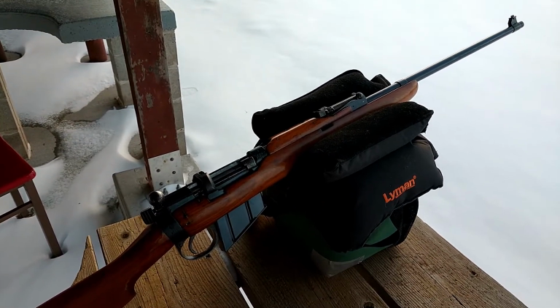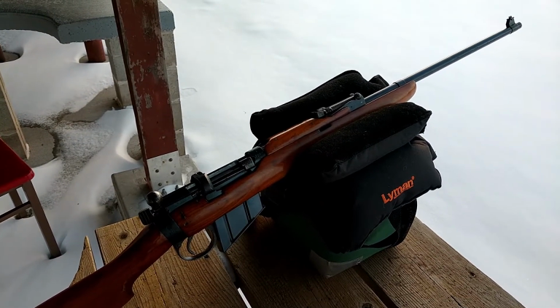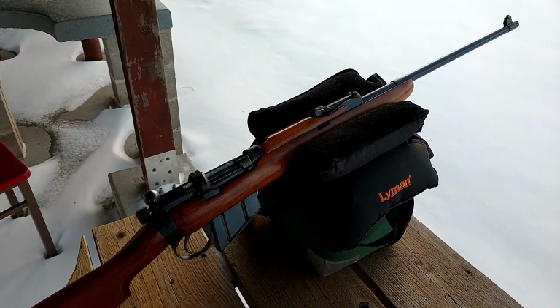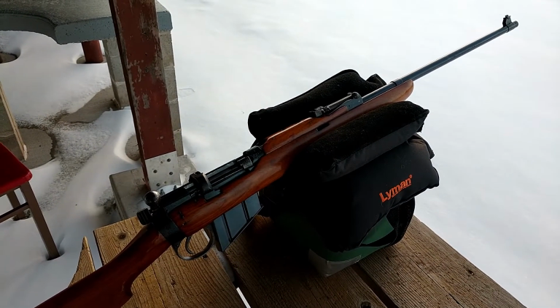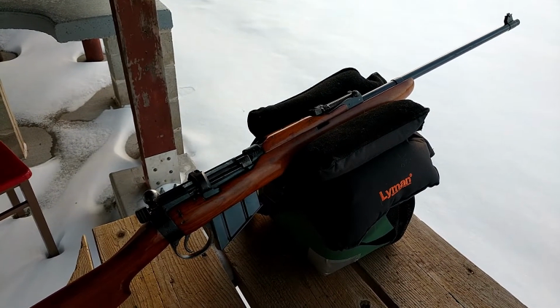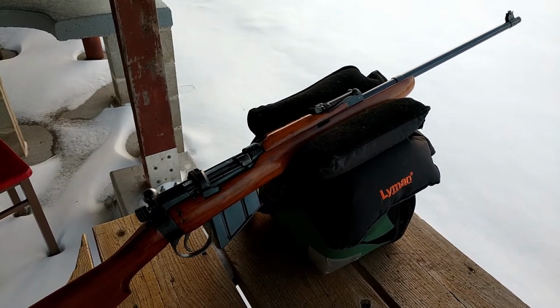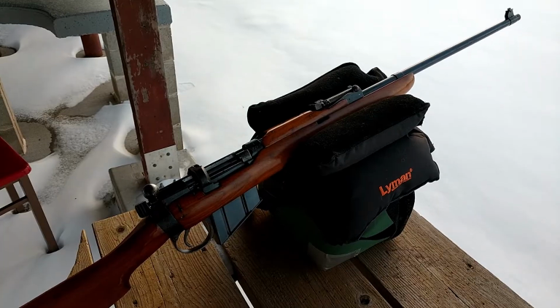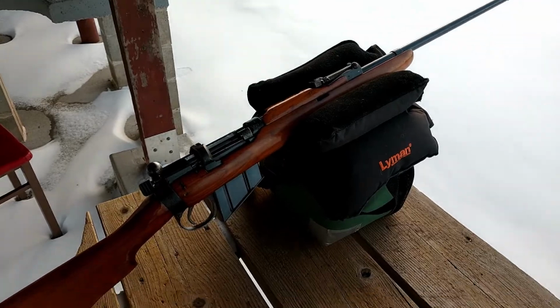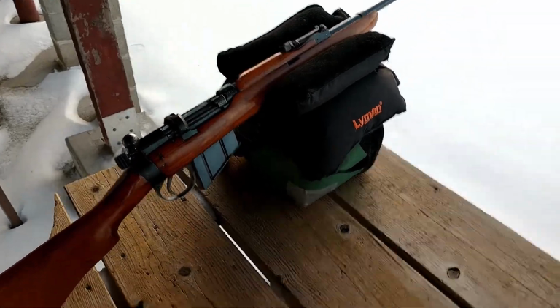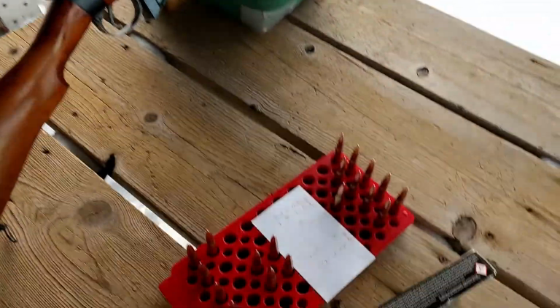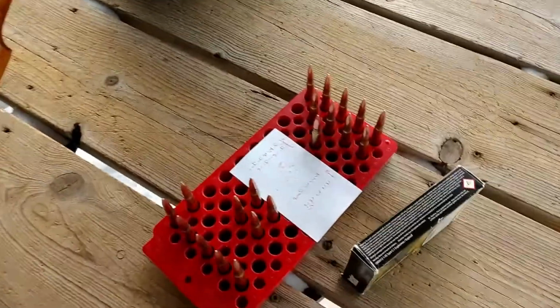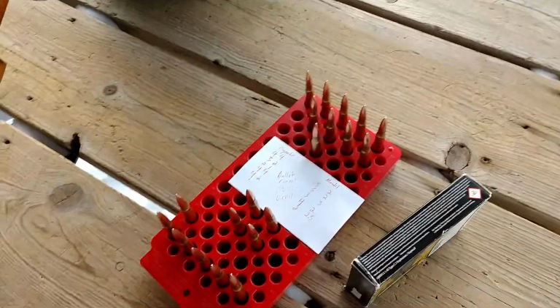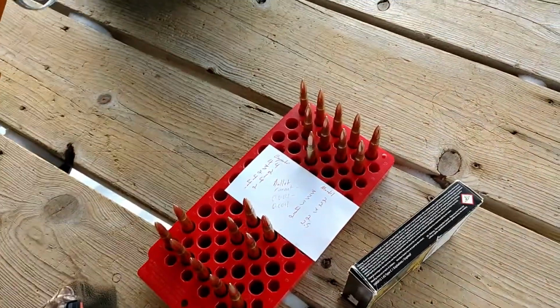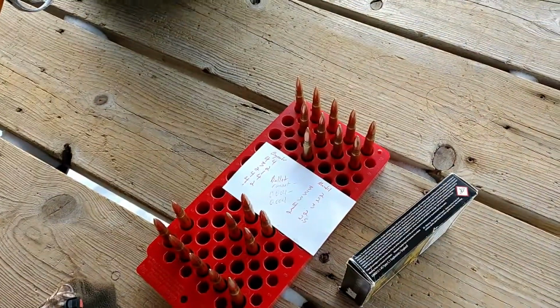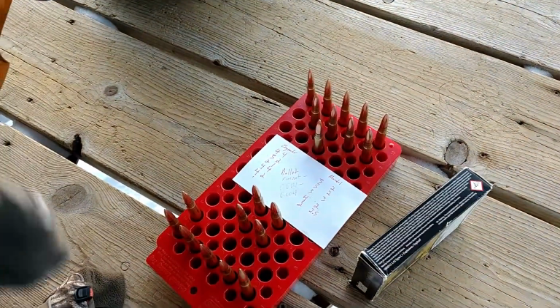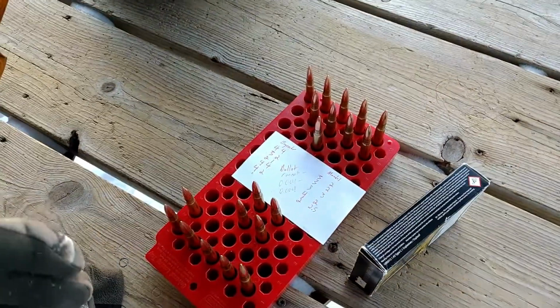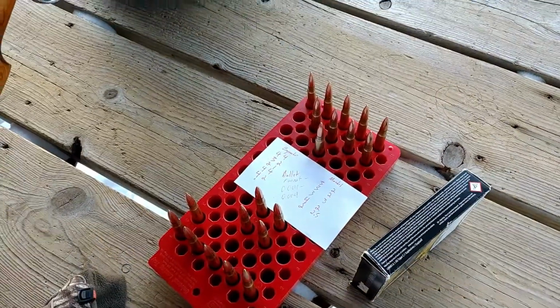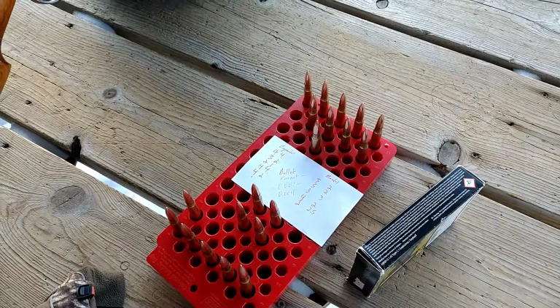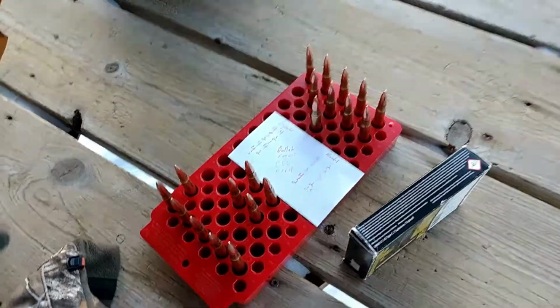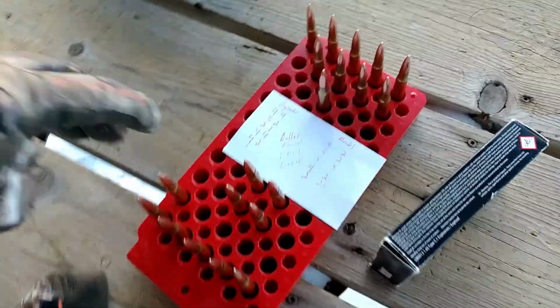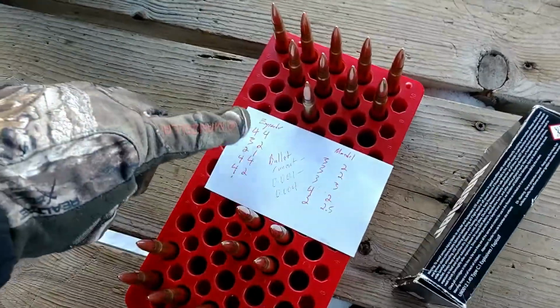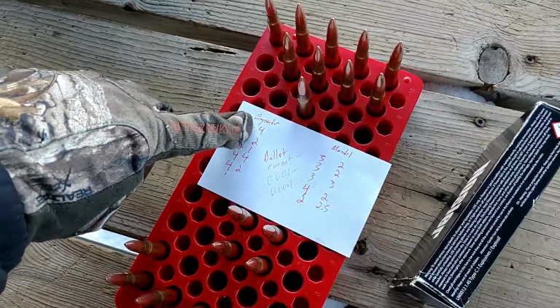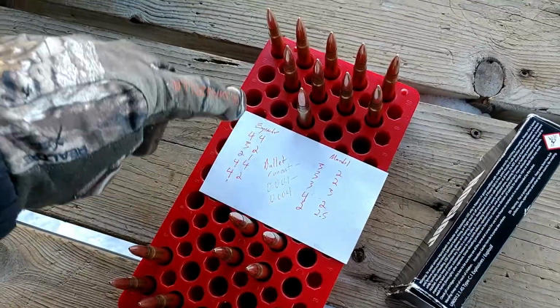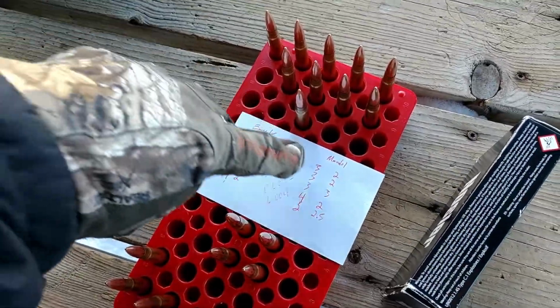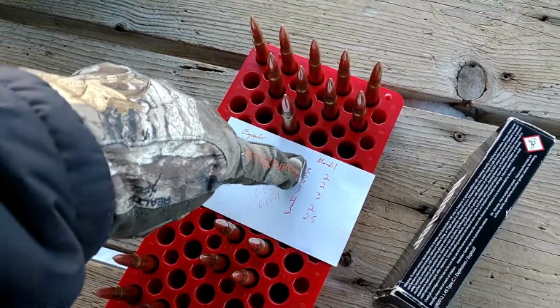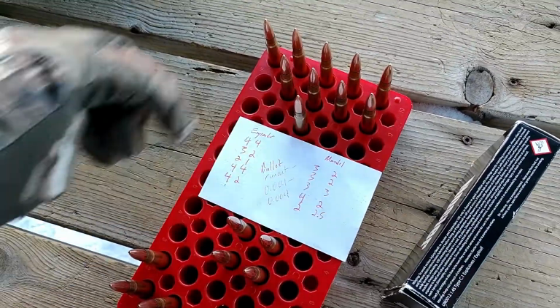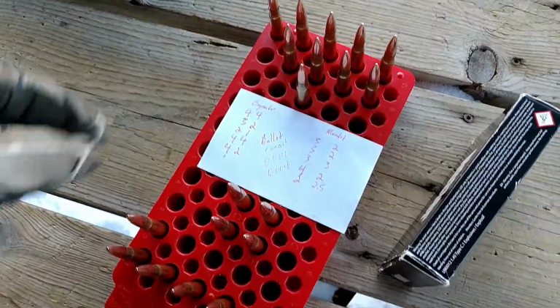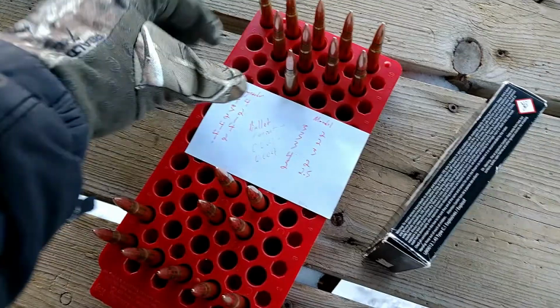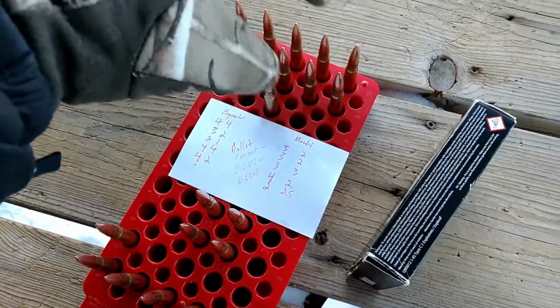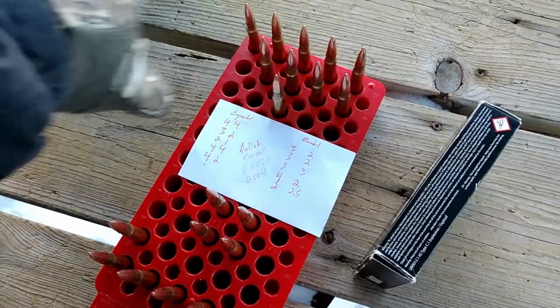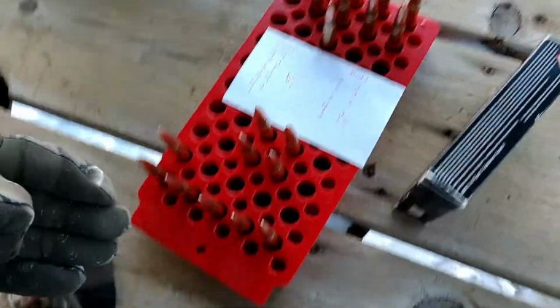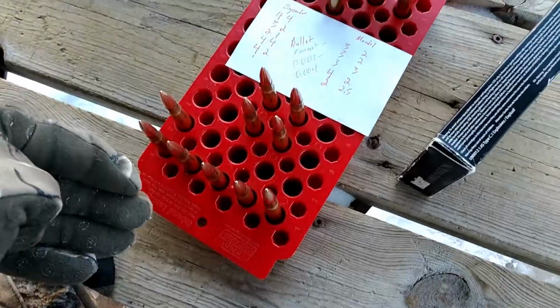We're back out with the Lee Enfield again, repeating the test from last time. This is the expander ball versus mandrel test and I got 10 shots of both.